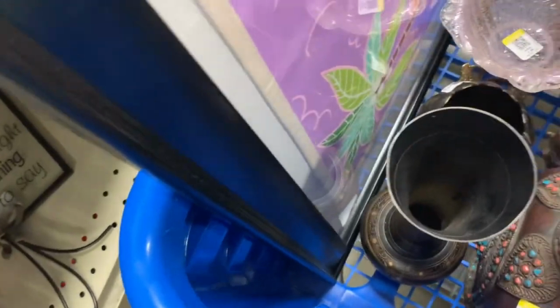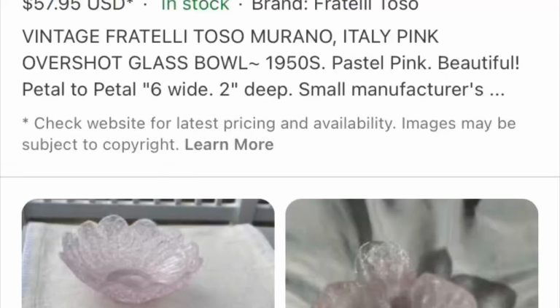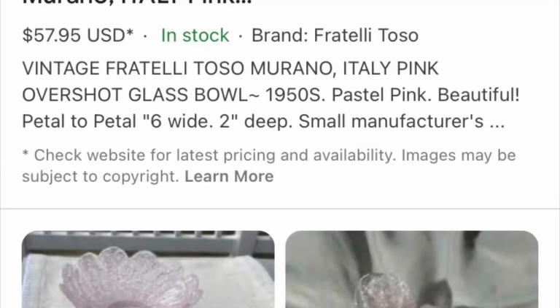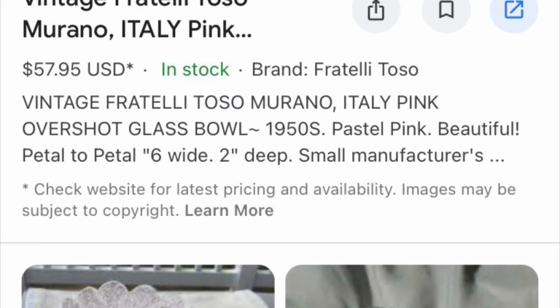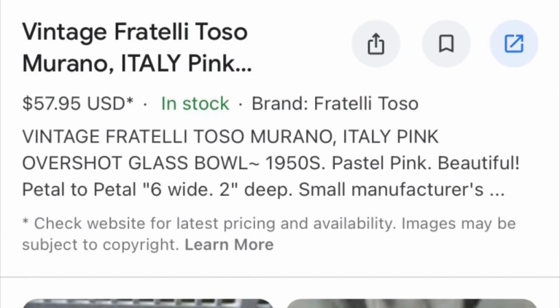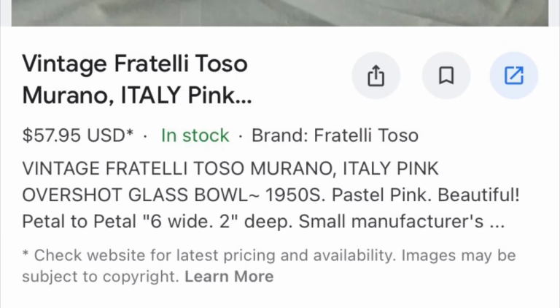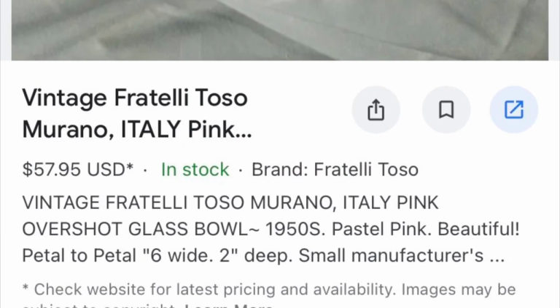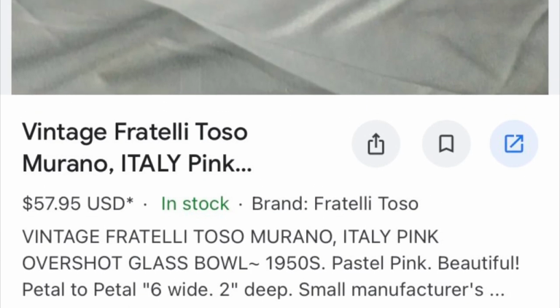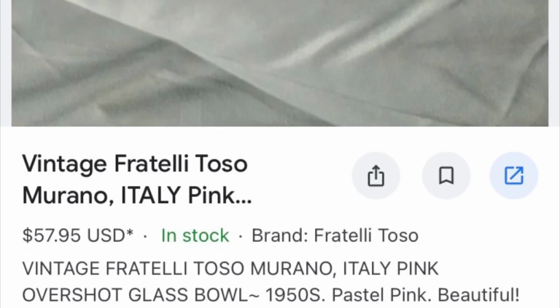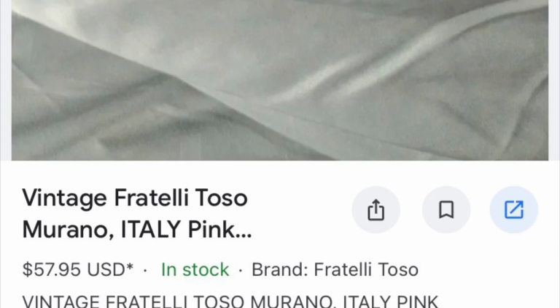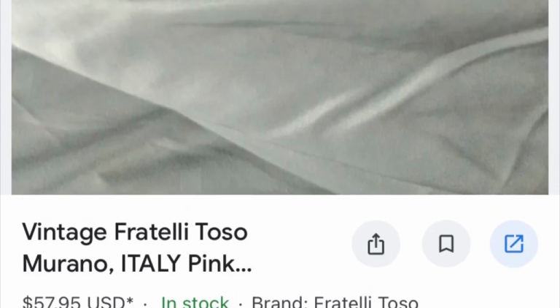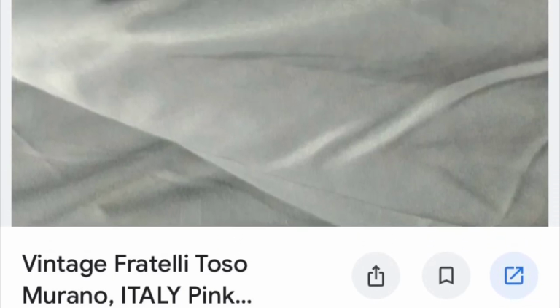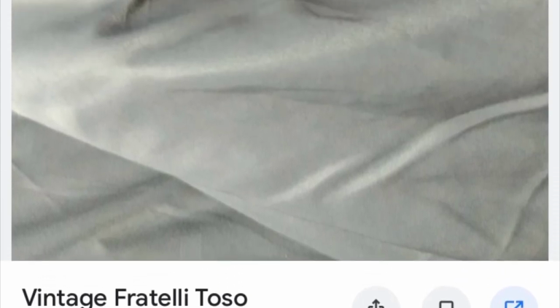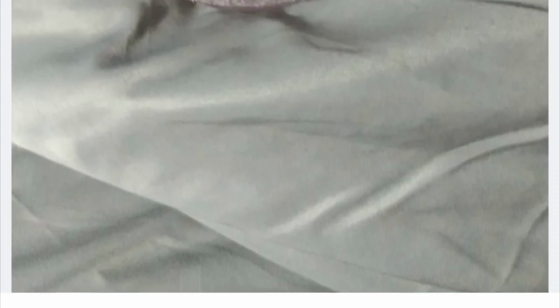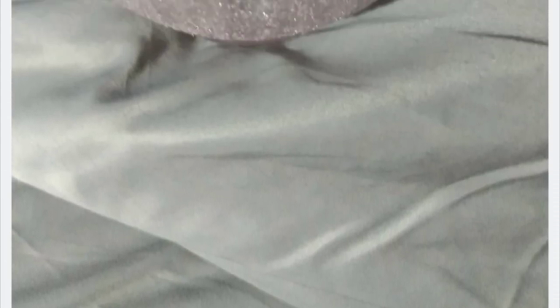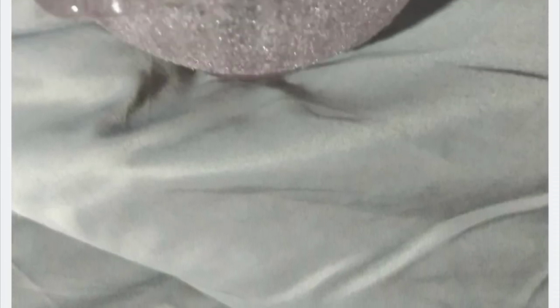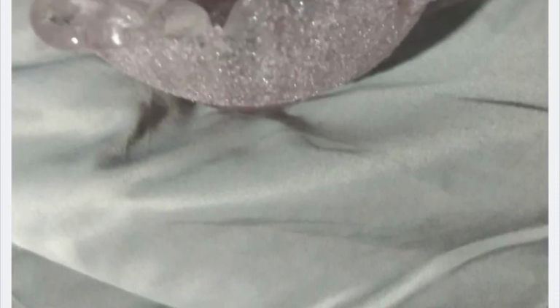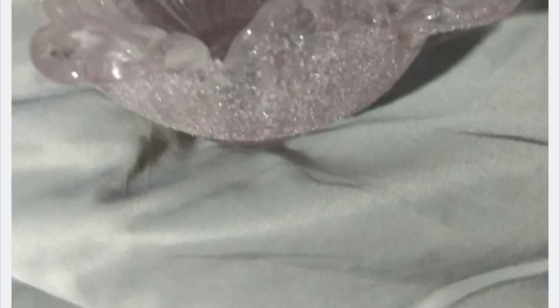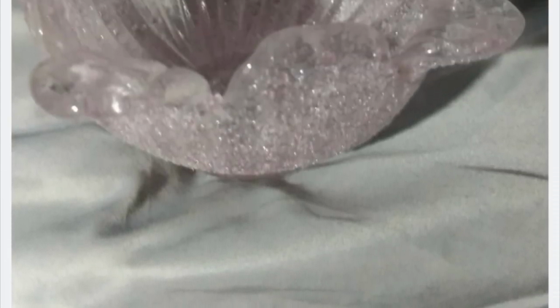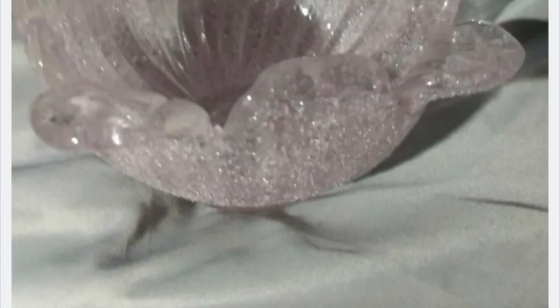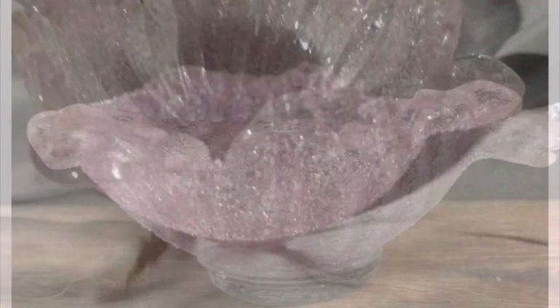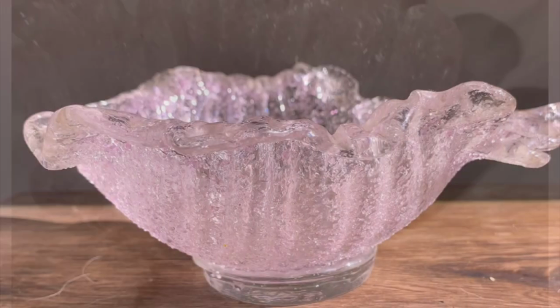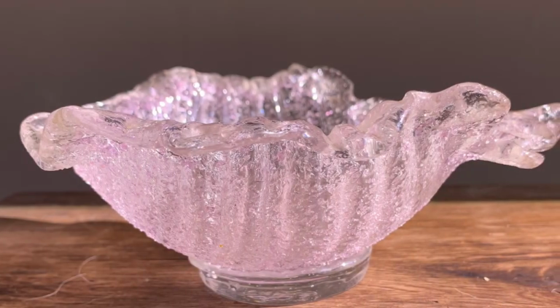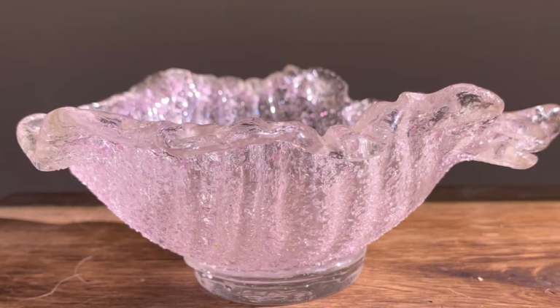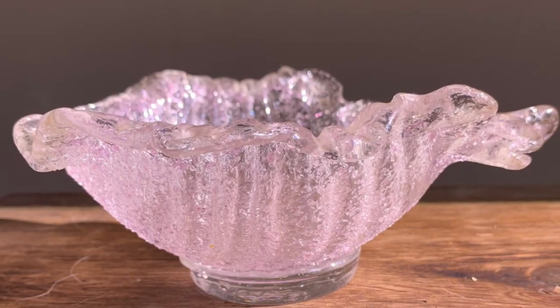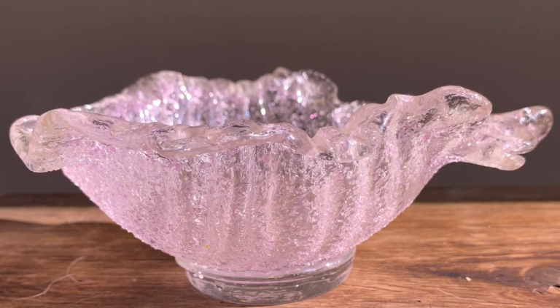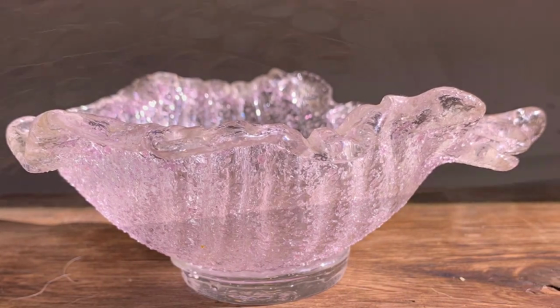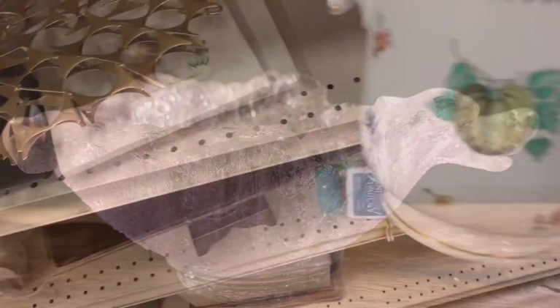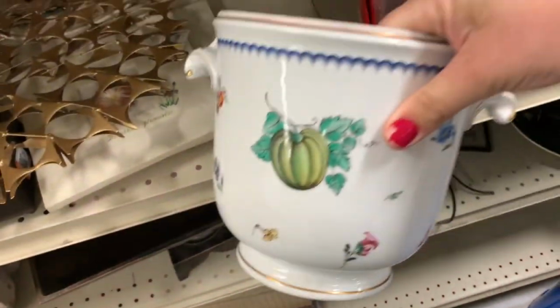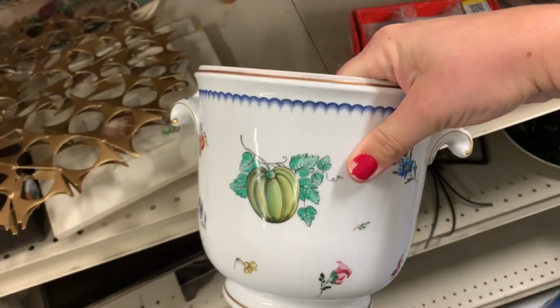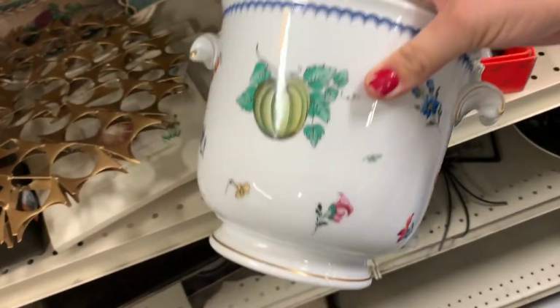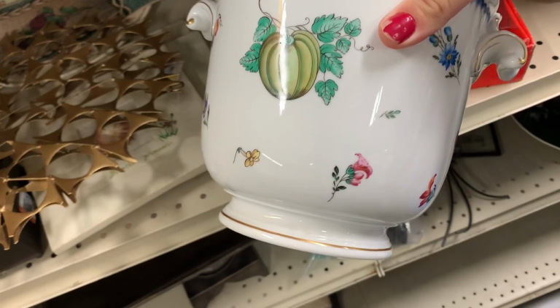I was very excited when I used Google Lens to look up this vase — well, bowl. It's Murano glass, it's vintage, it's shaped like a leaf, and it was absolutely beautiful. I got it for $6.